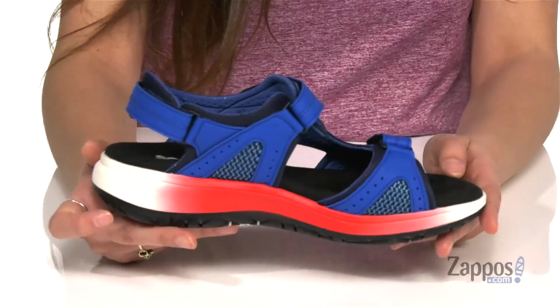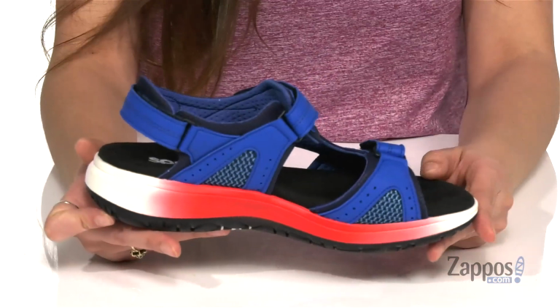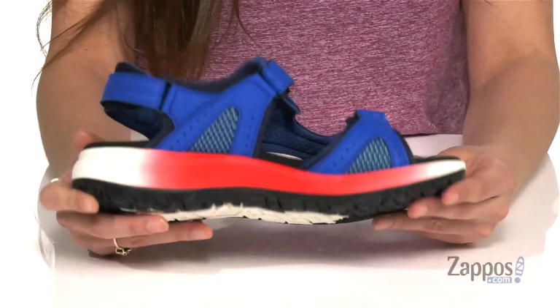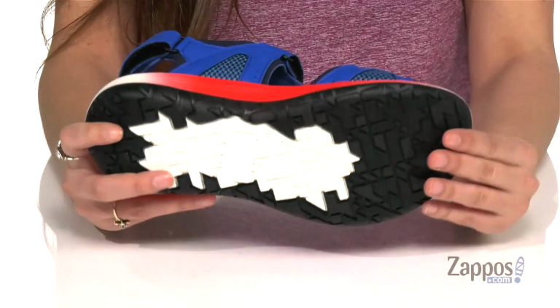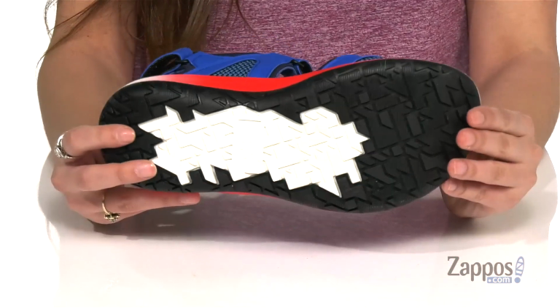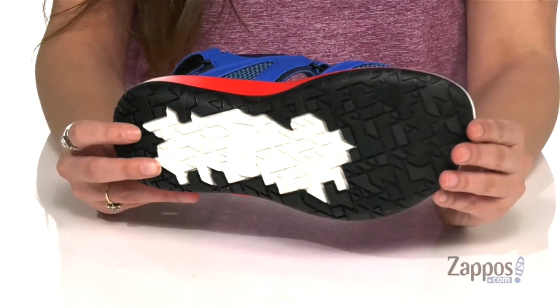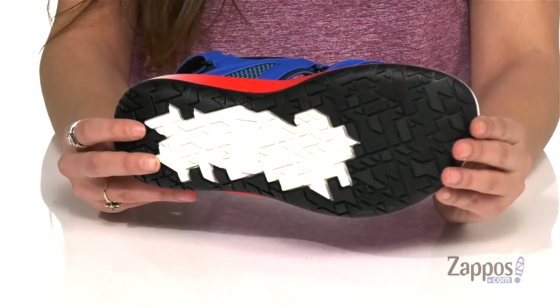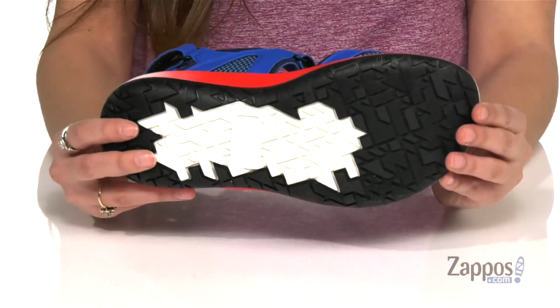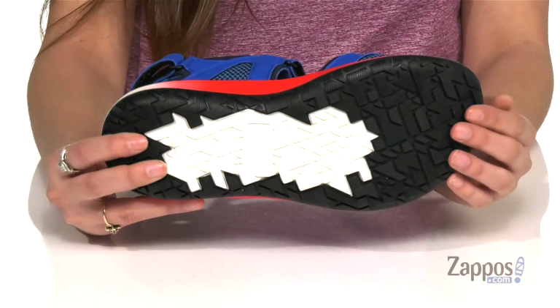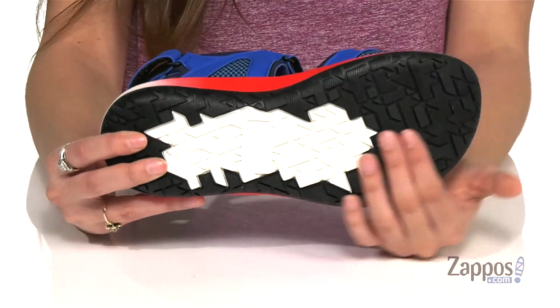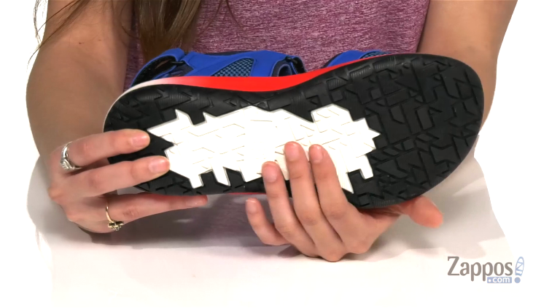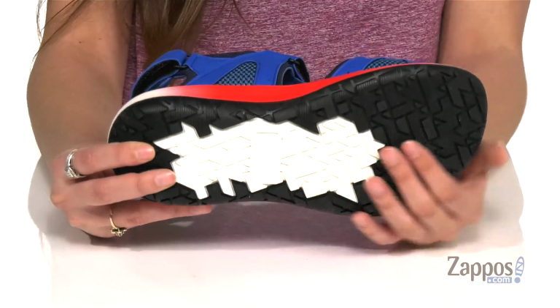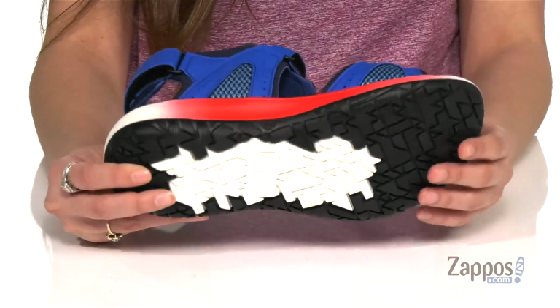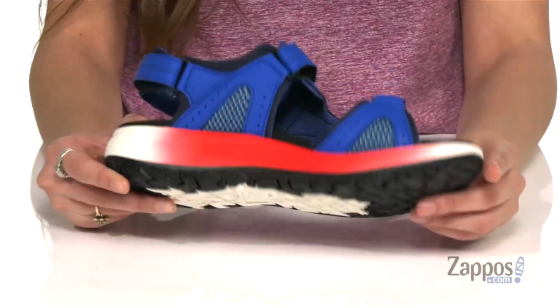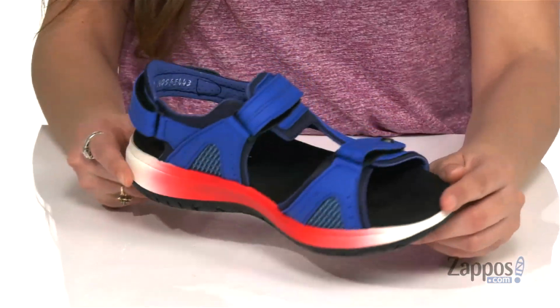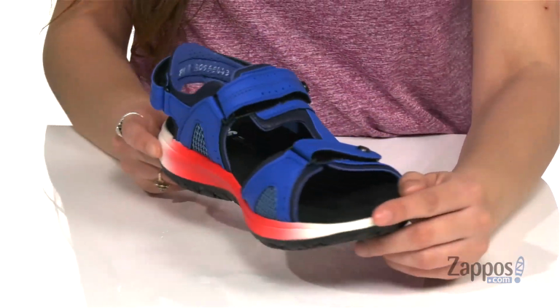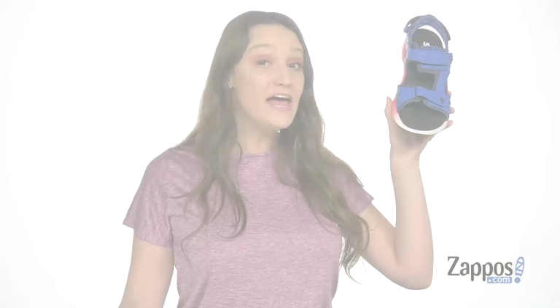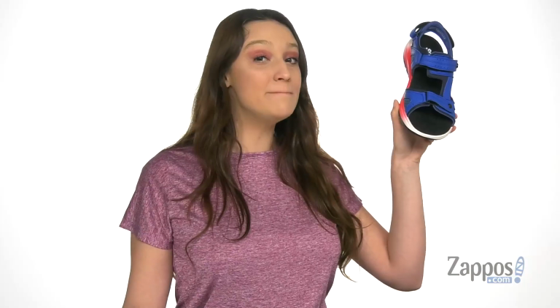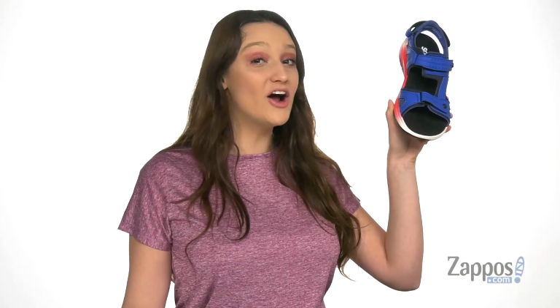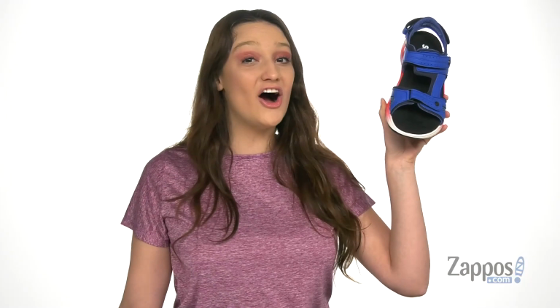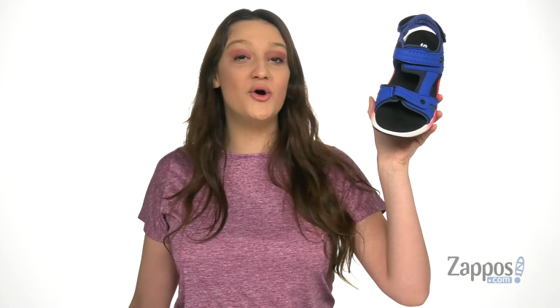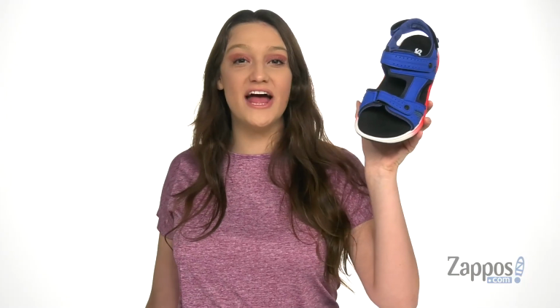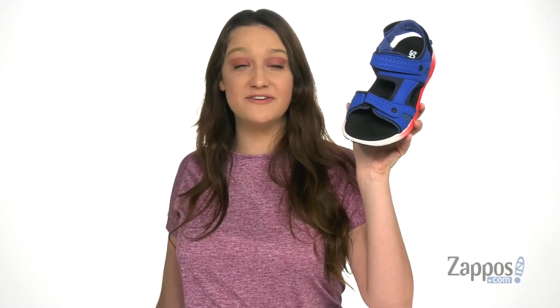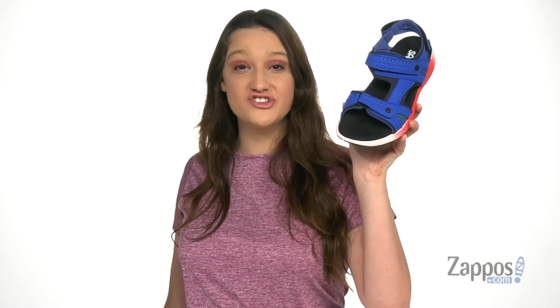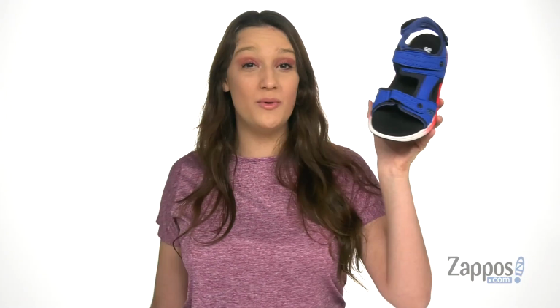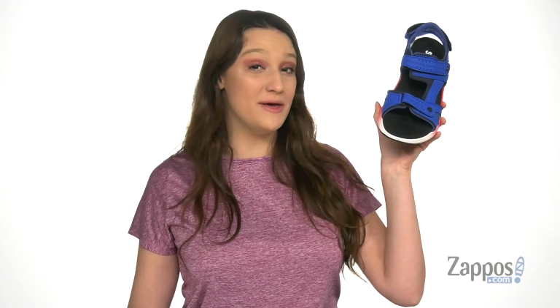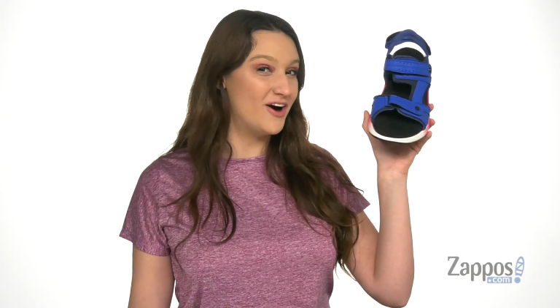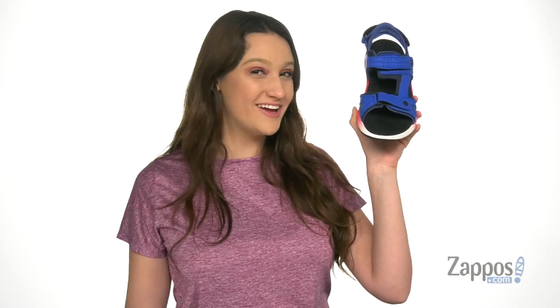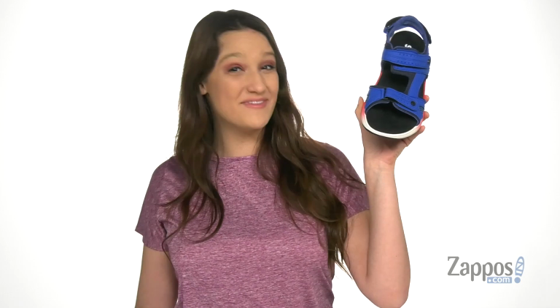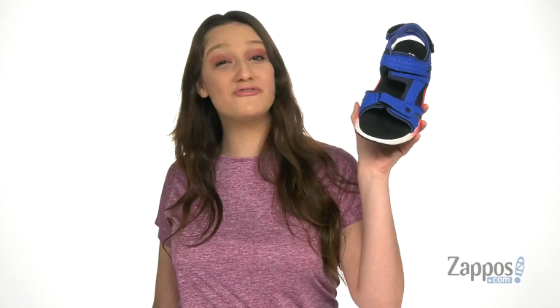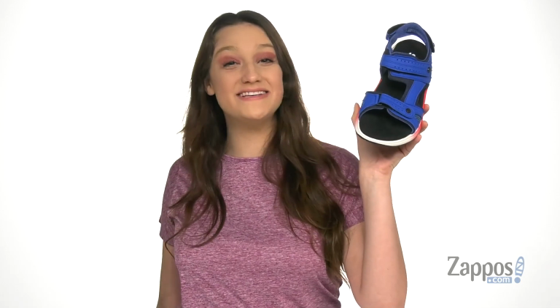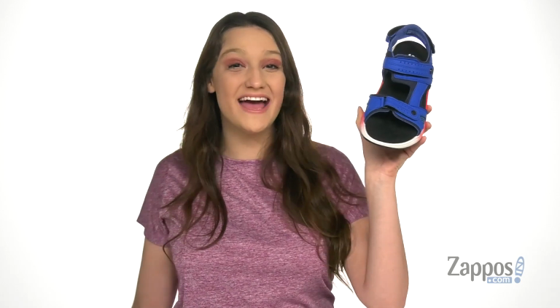It's all on top of a rubber outsole that has a traction pattern. Embark on your next adventure with Embark — they're from SAS.